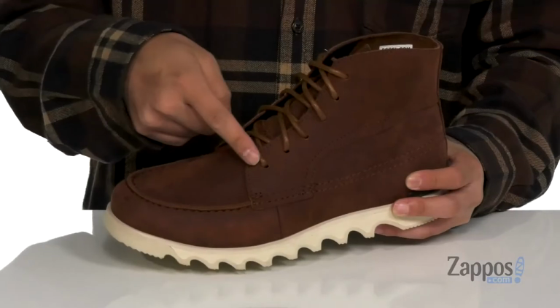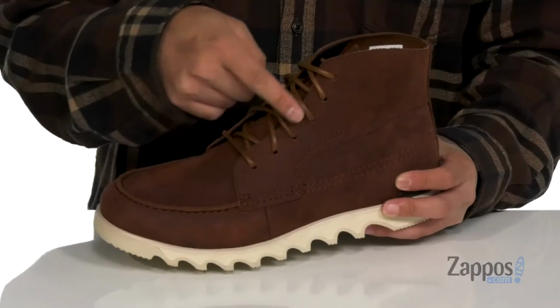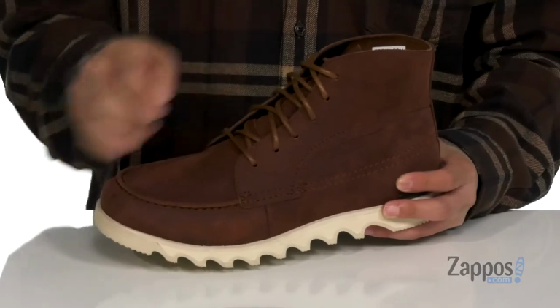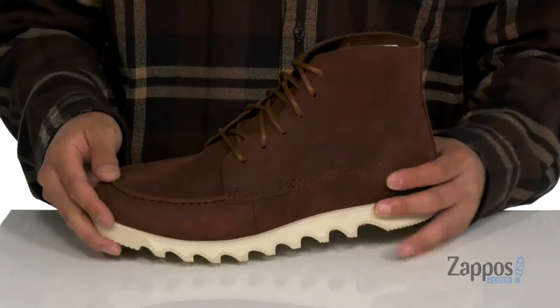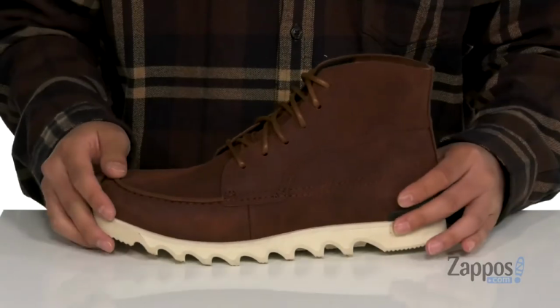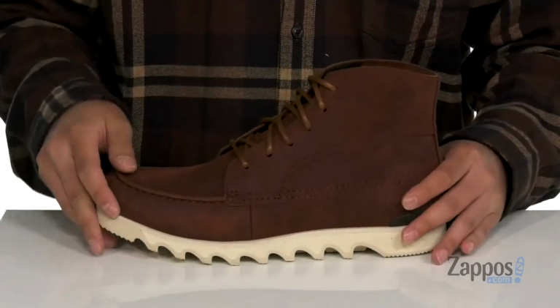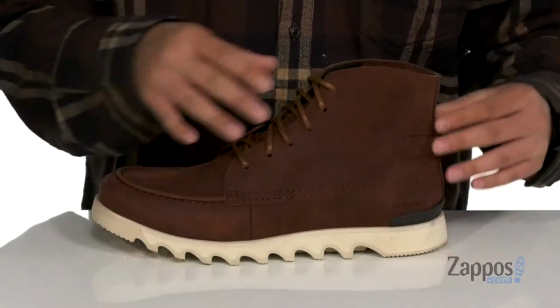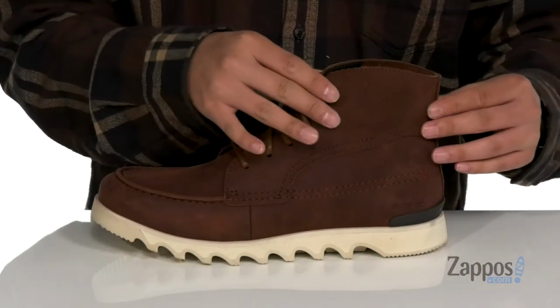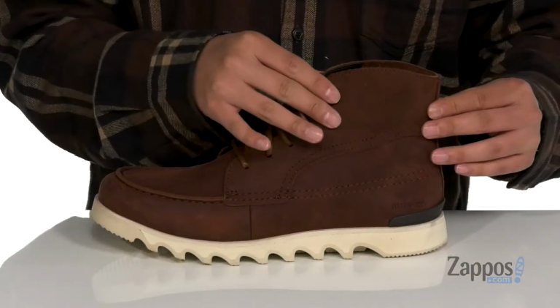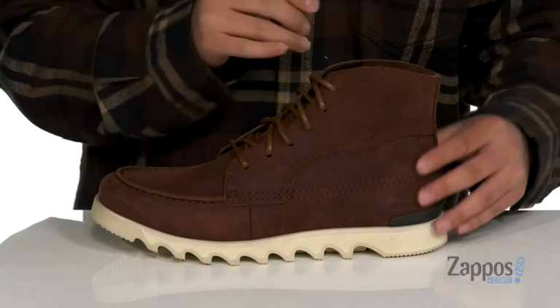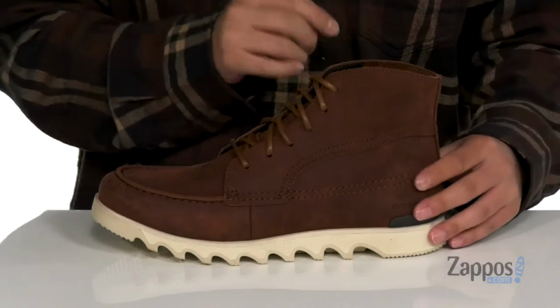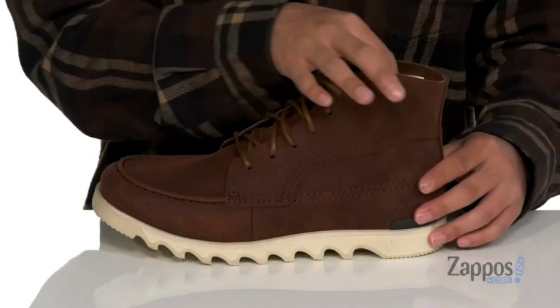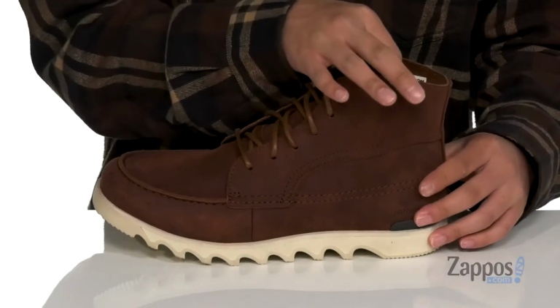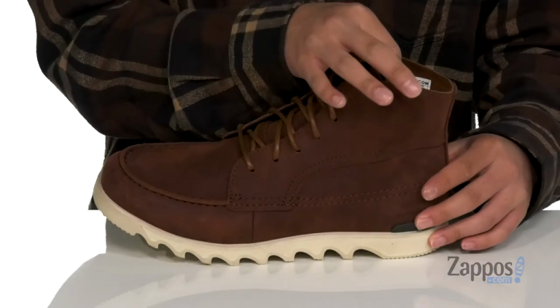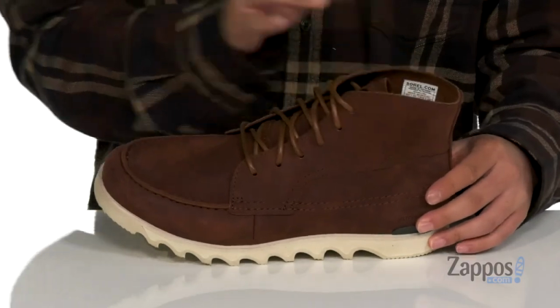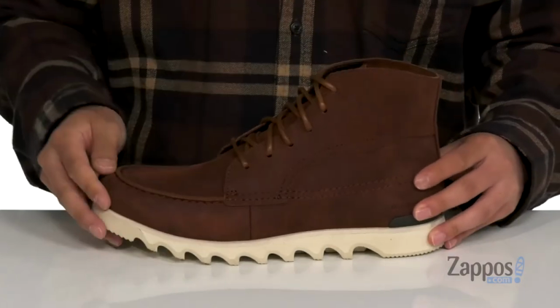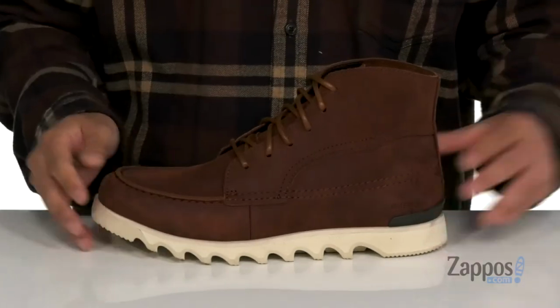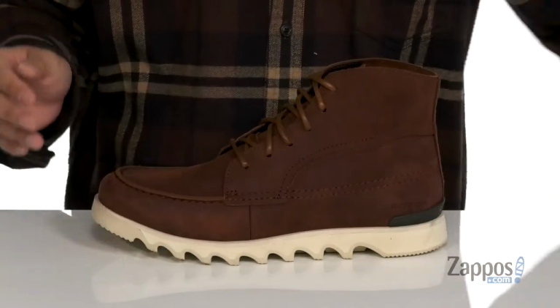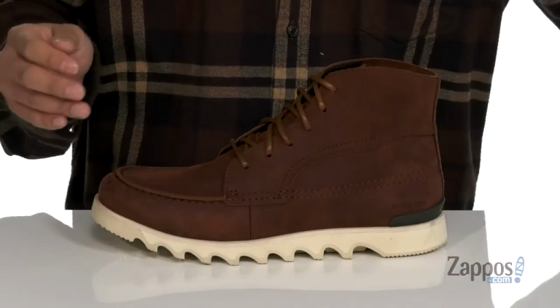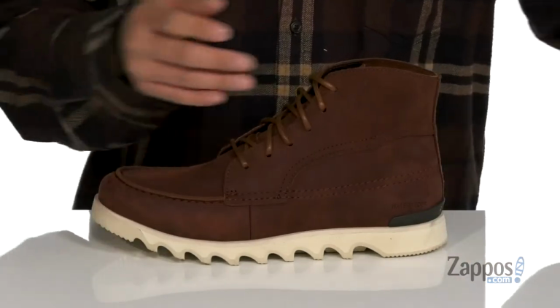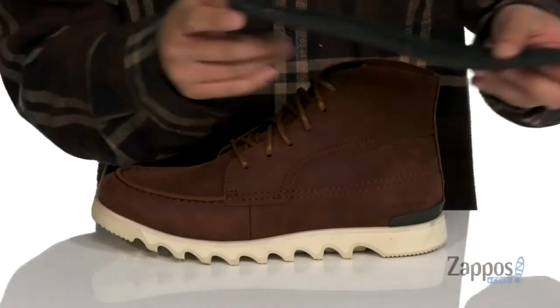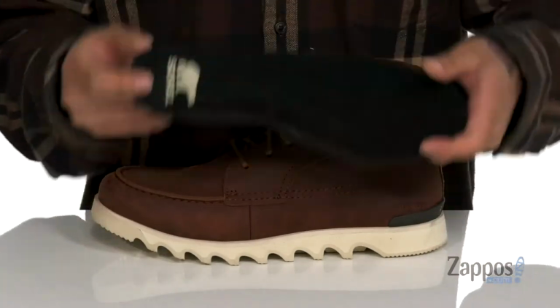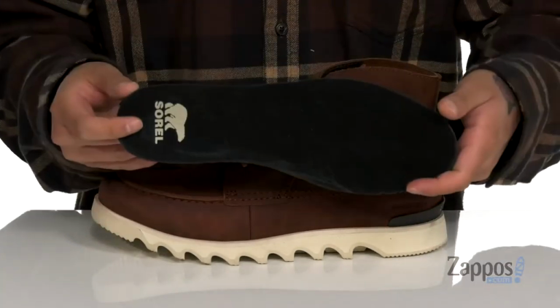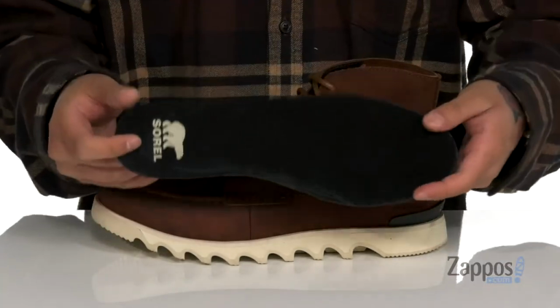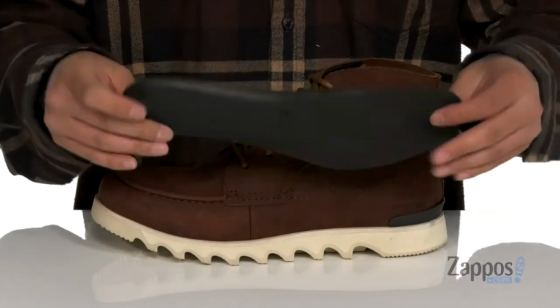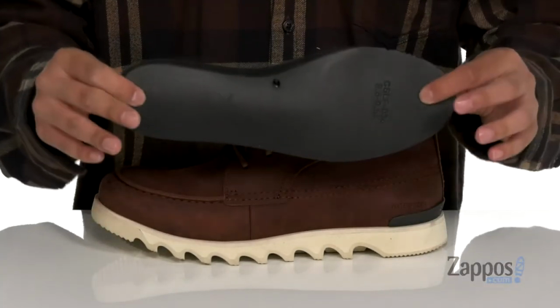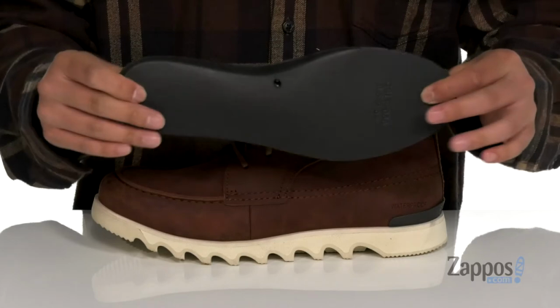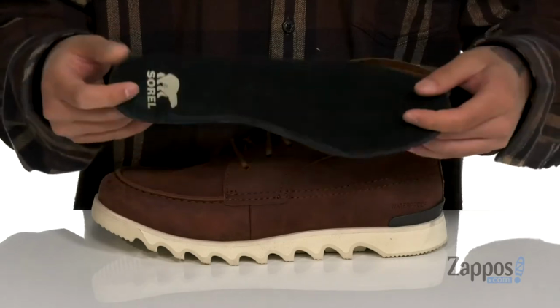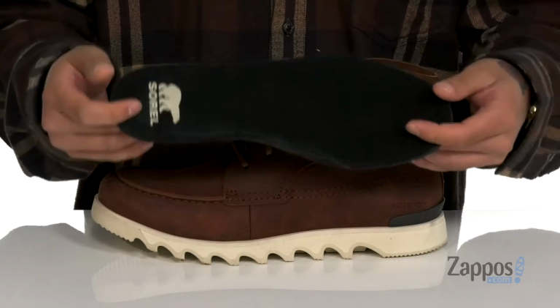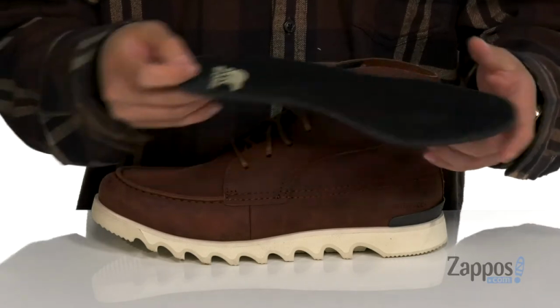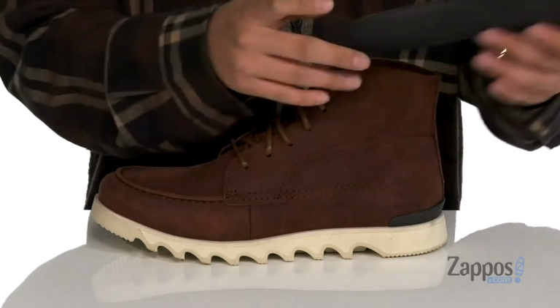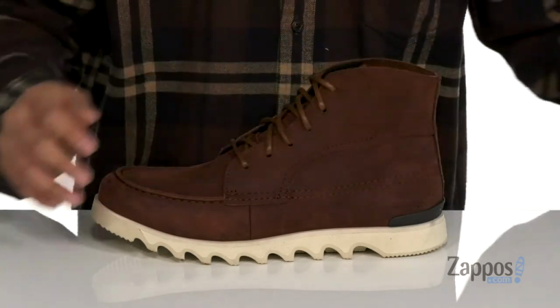A traditional lace-up design and the higher silhouette is going to provide support around the ankle. A soft leather and fabric lining along with a removable leather-covered cushion footbed to keep you comfortable with each and every step.